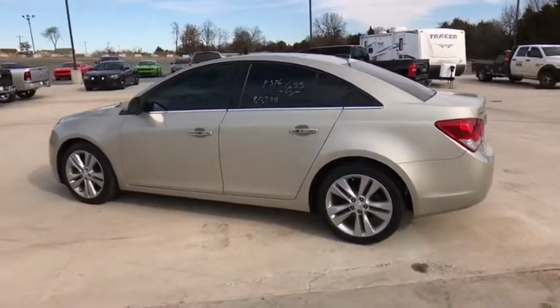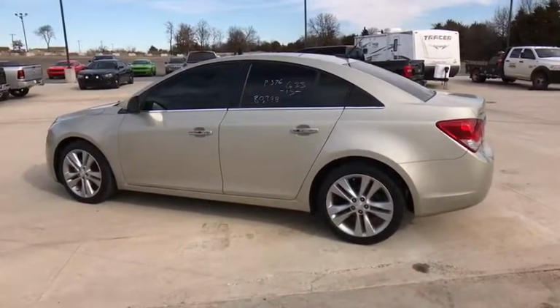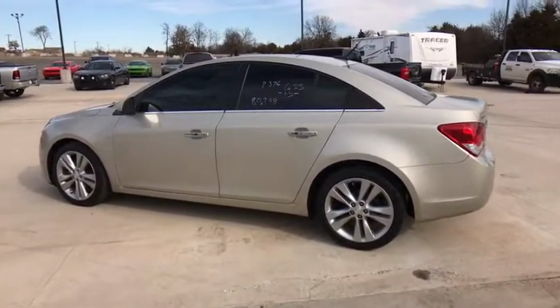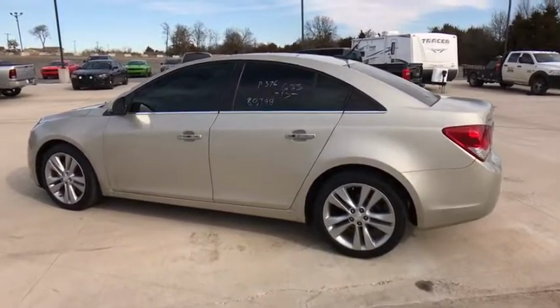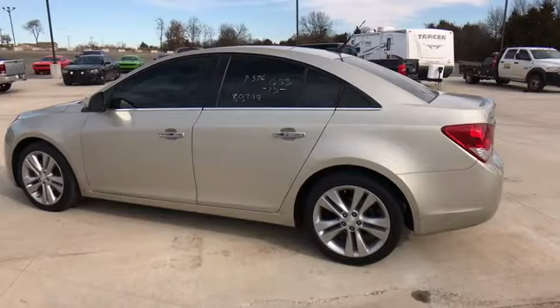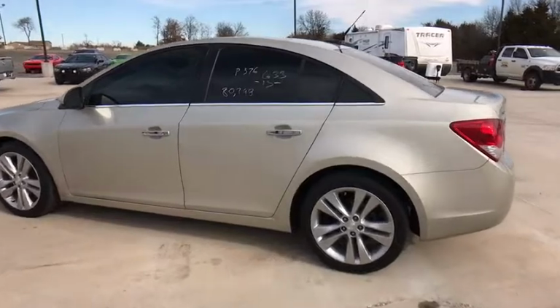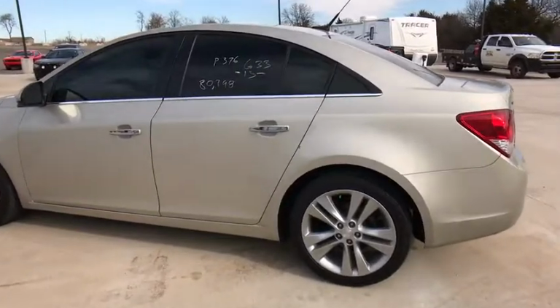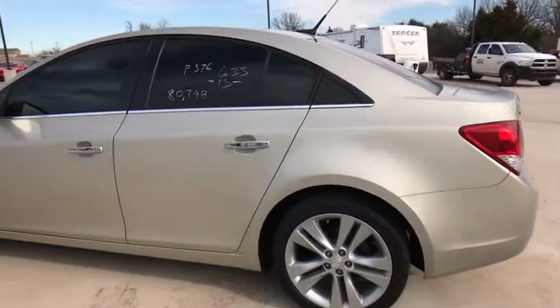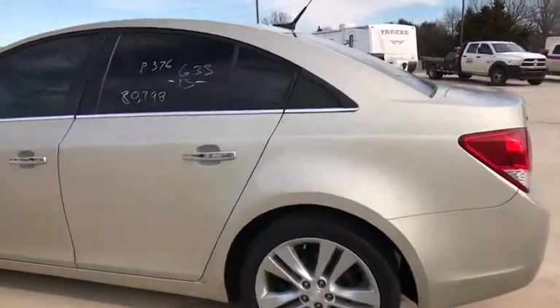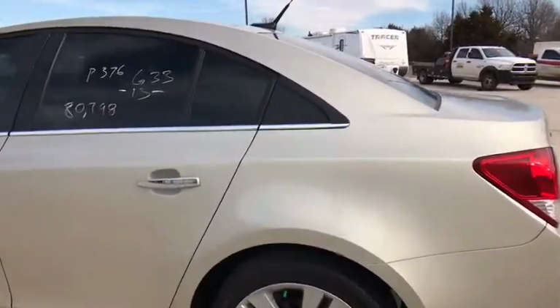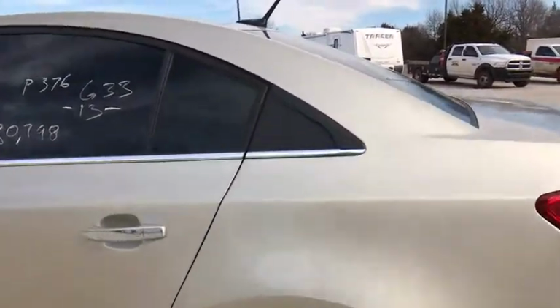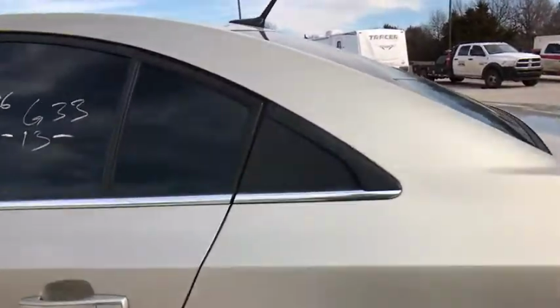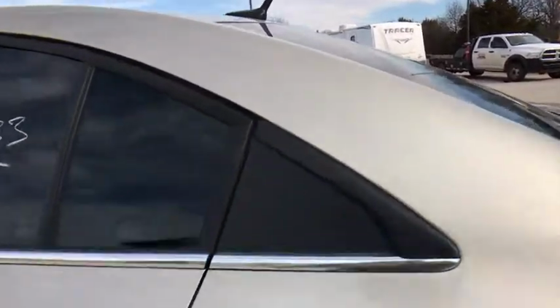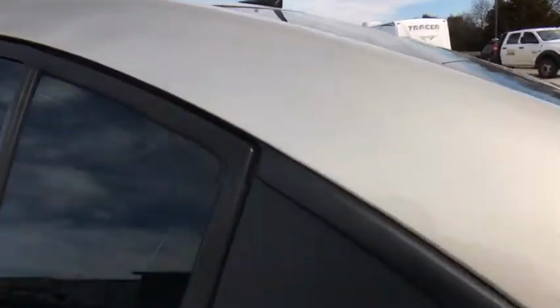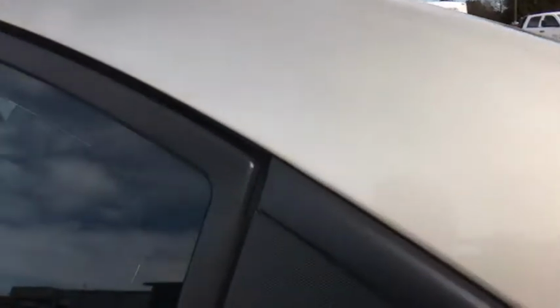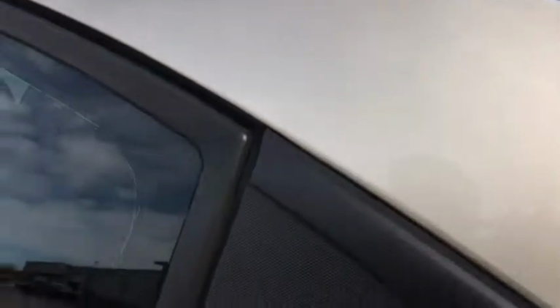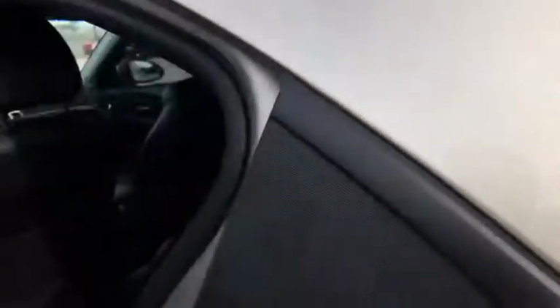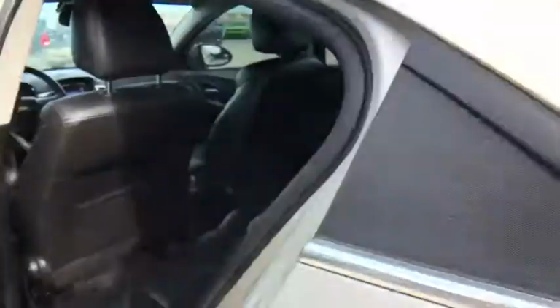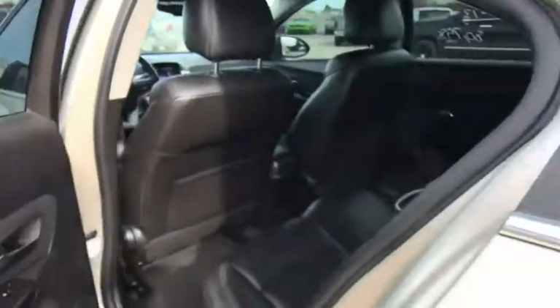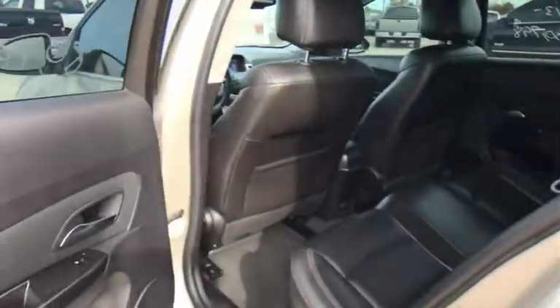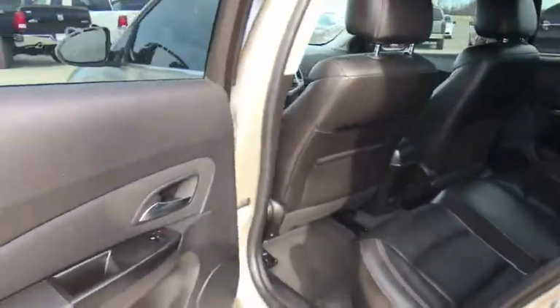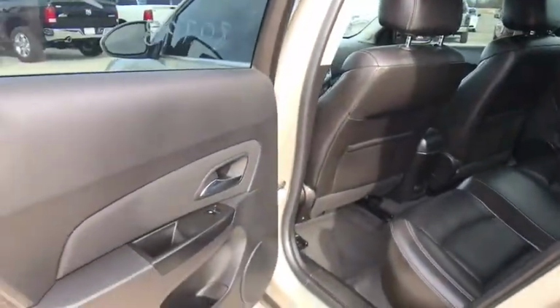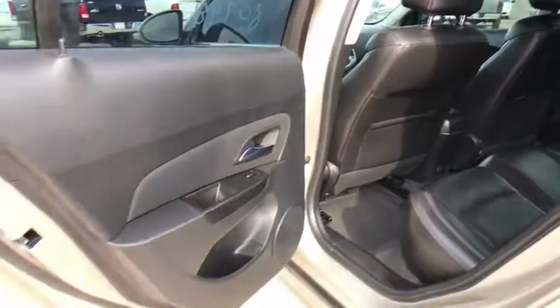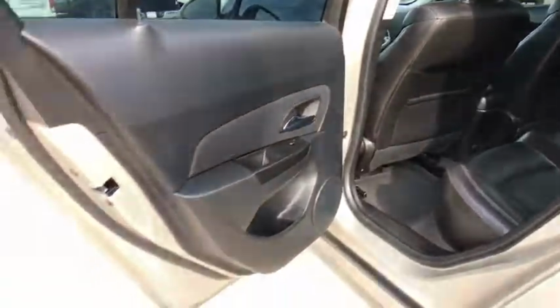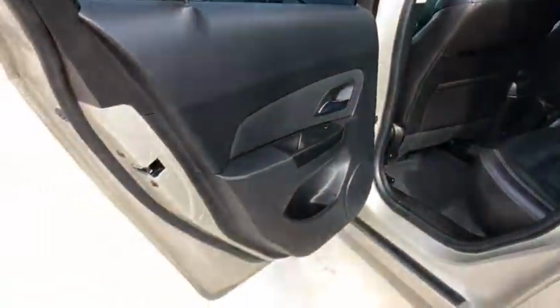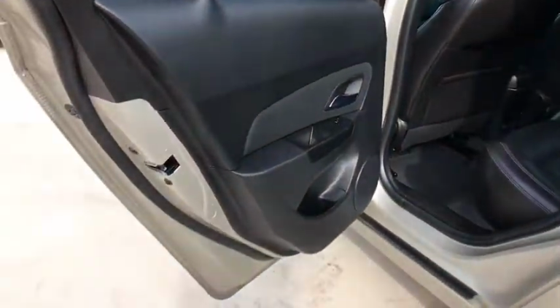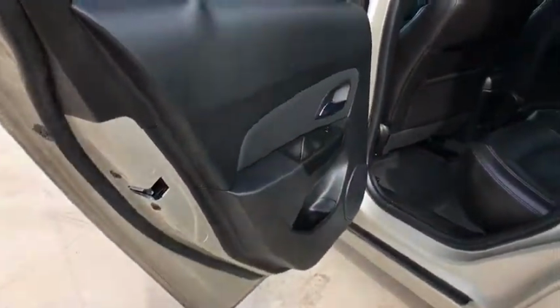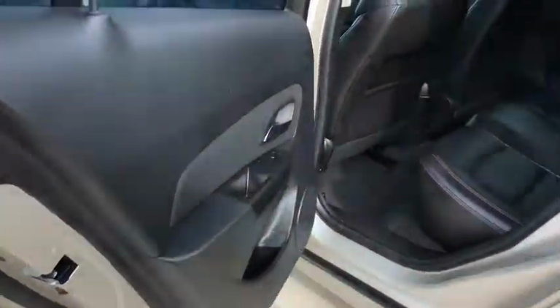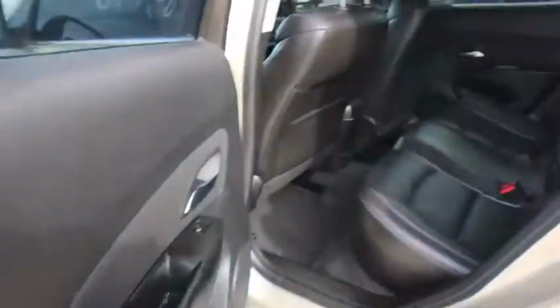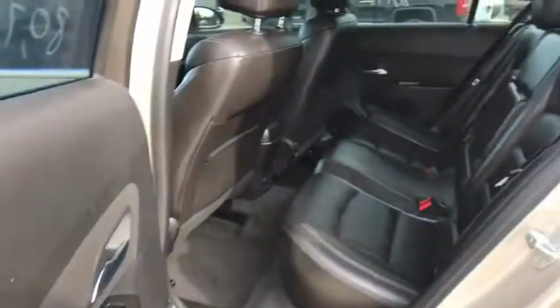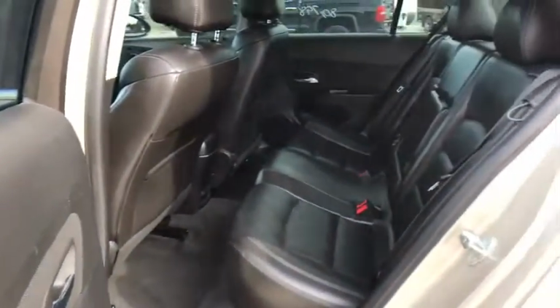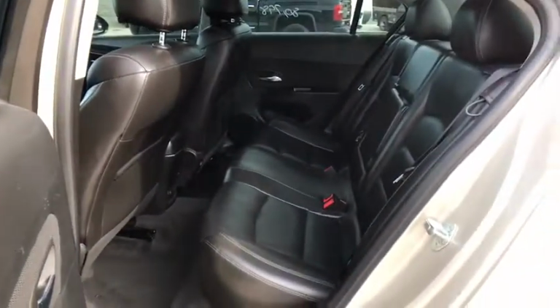Security system, trip computer, power windows, compass, brake assist, tachometer, Sirius satellite radio, remote keyless entry, panic alarm.